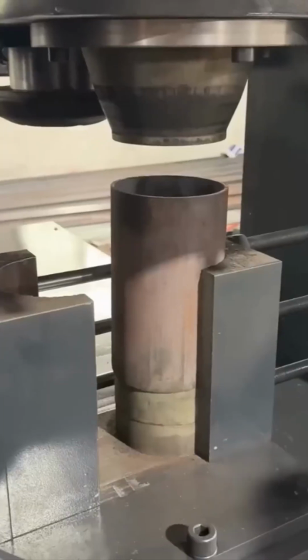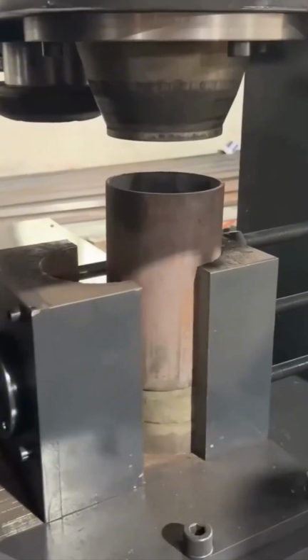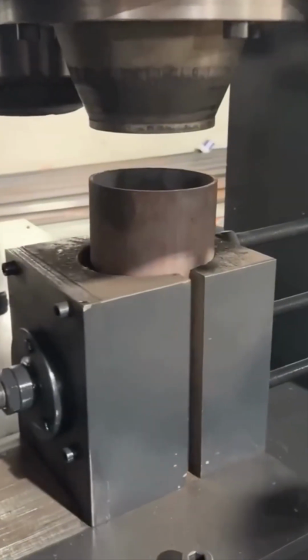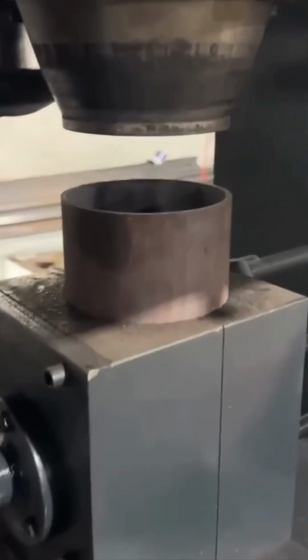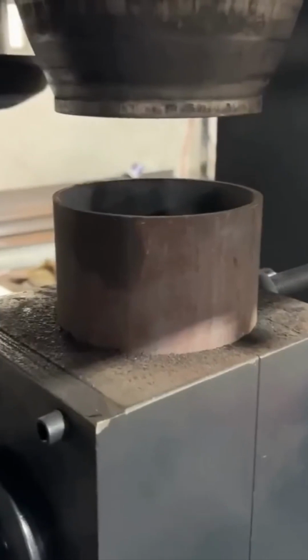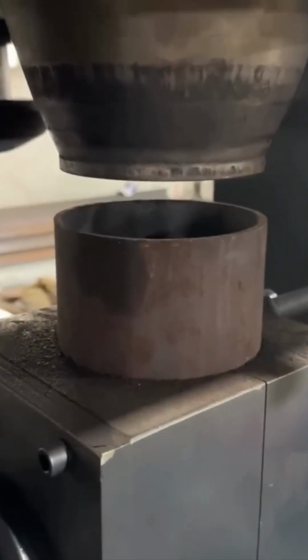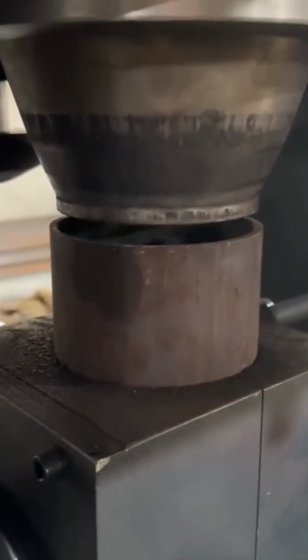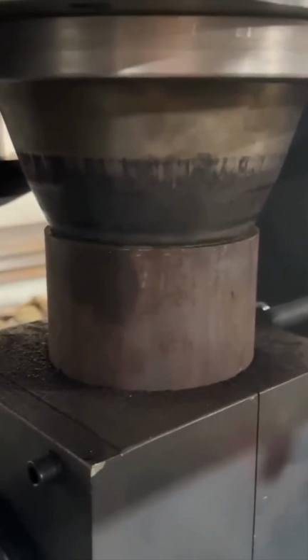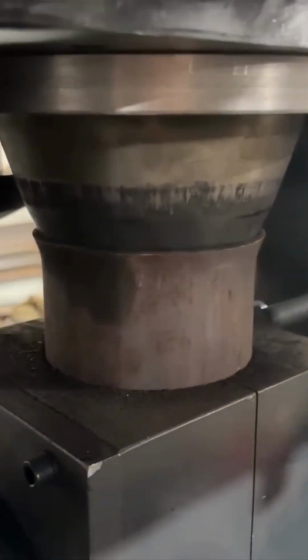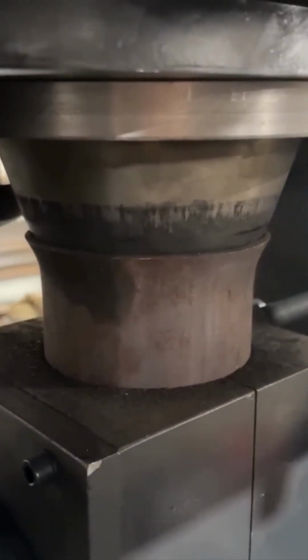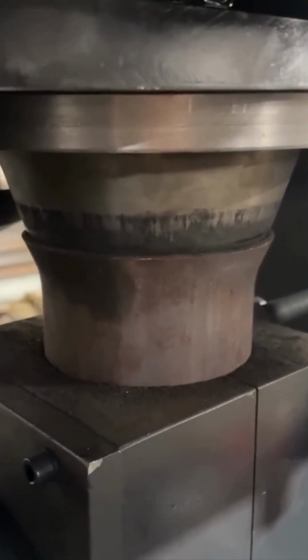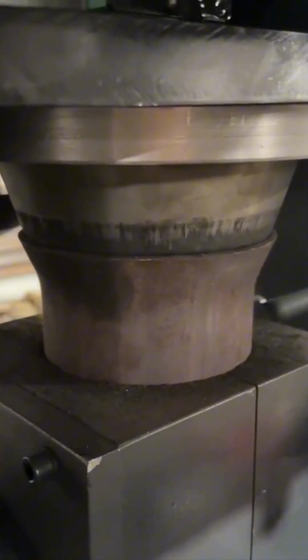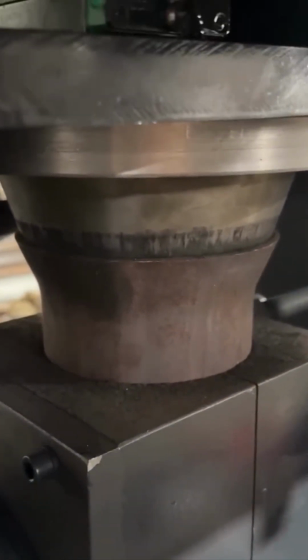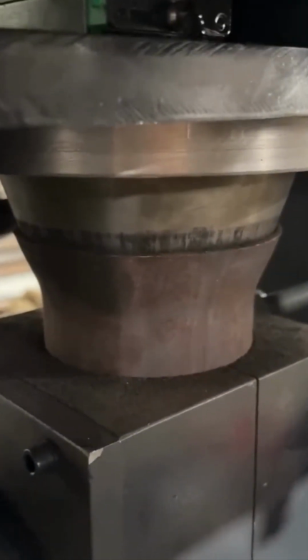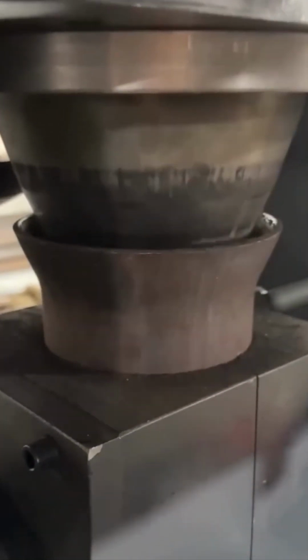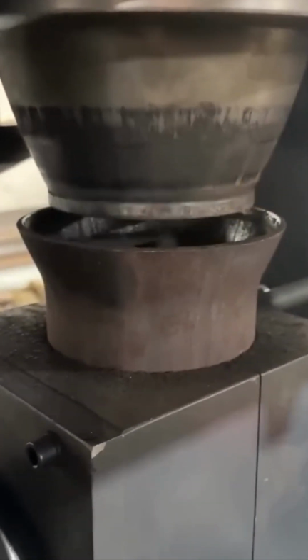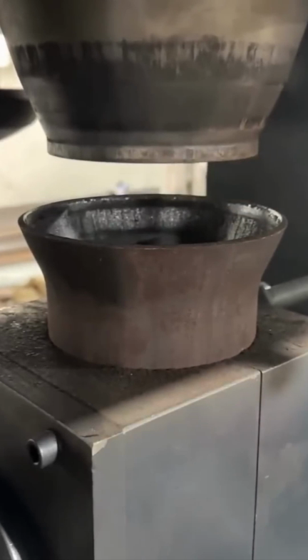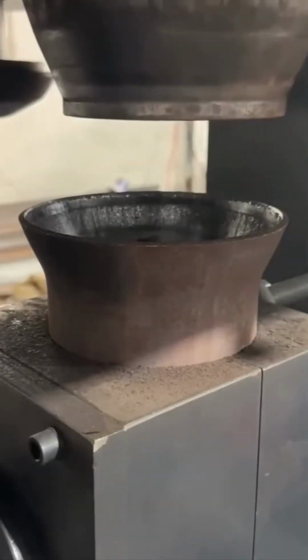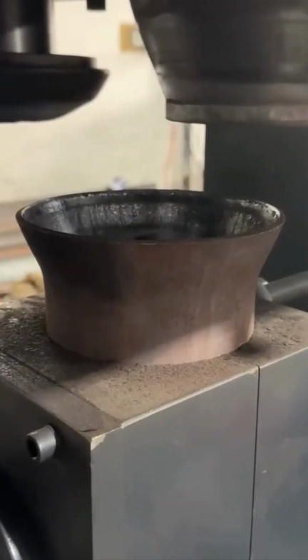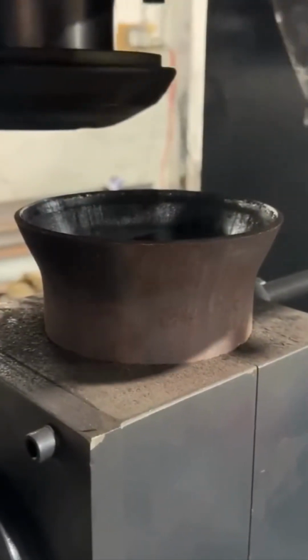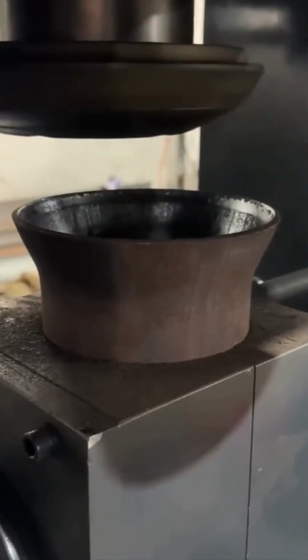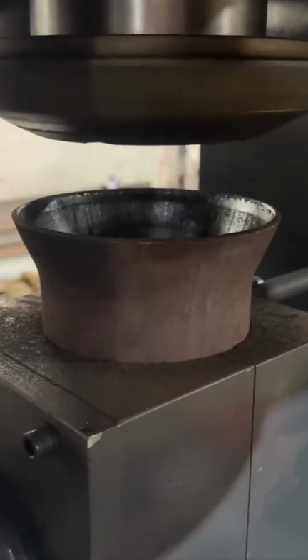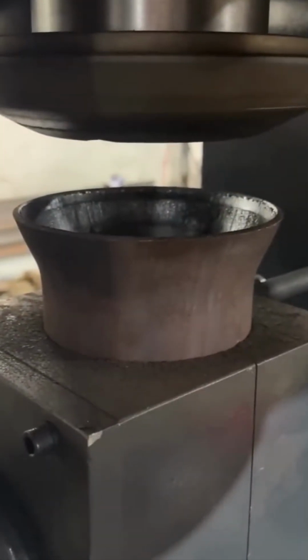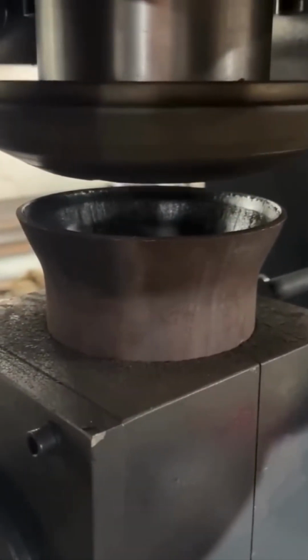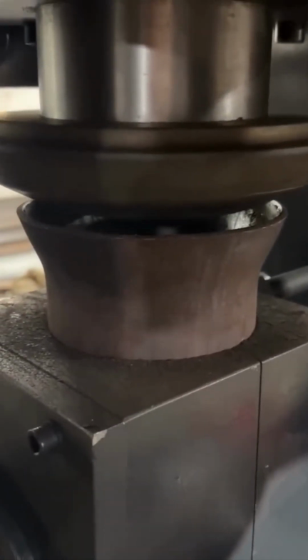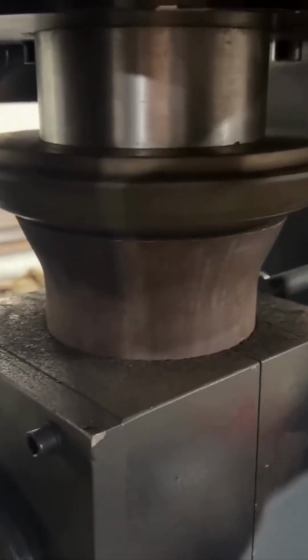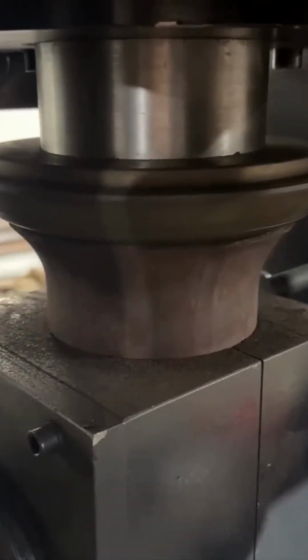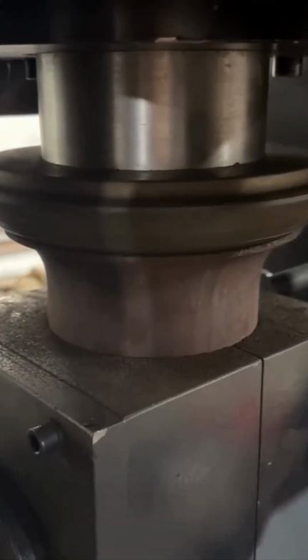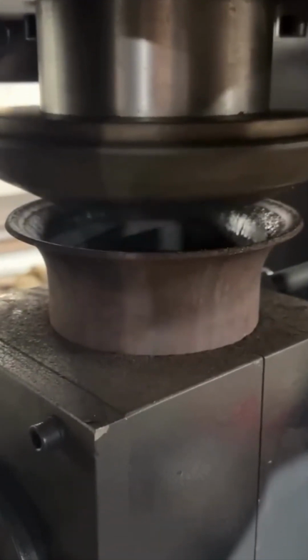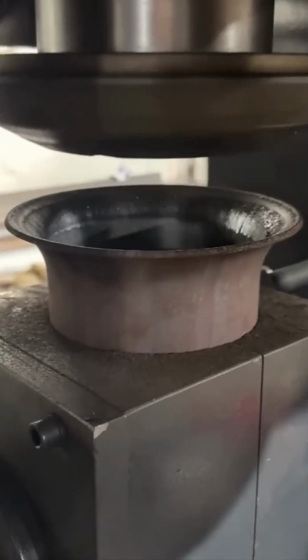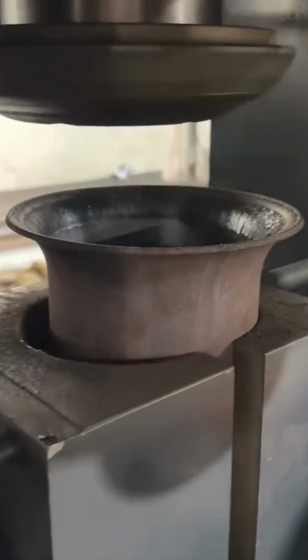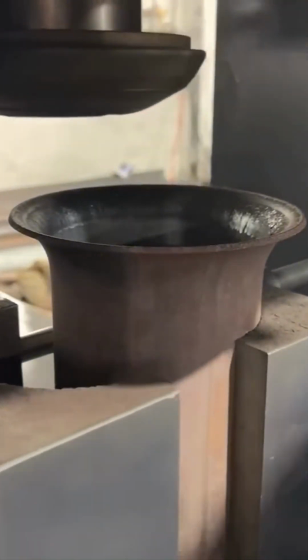And finally, a massive hydraulic press shapes metal into forms so perfect it feels like alchemy. Raw force tamed into elegance — this is where brute power meets artistic intent.